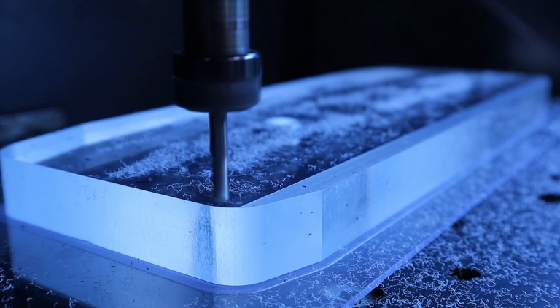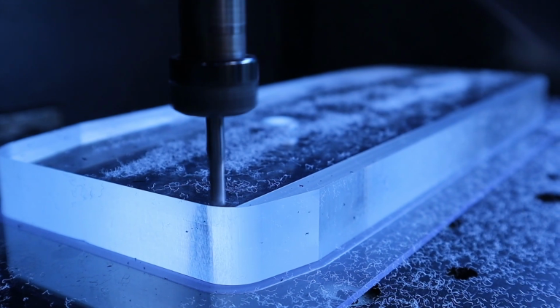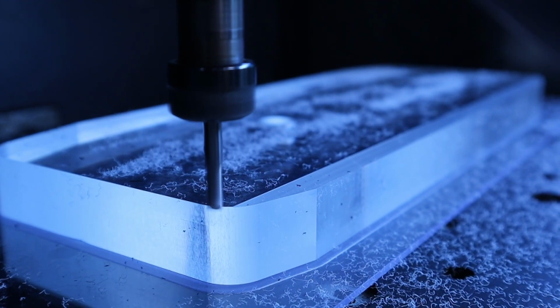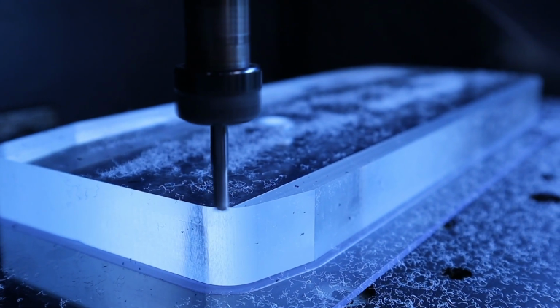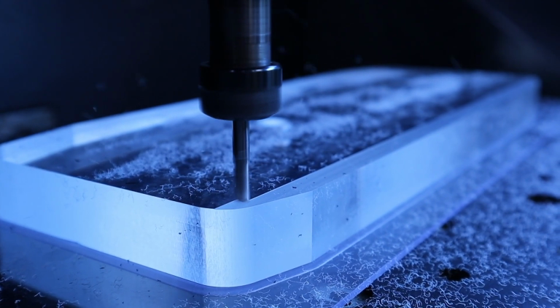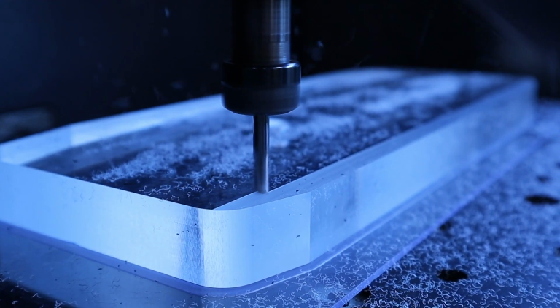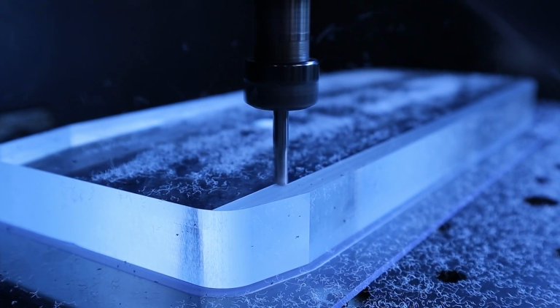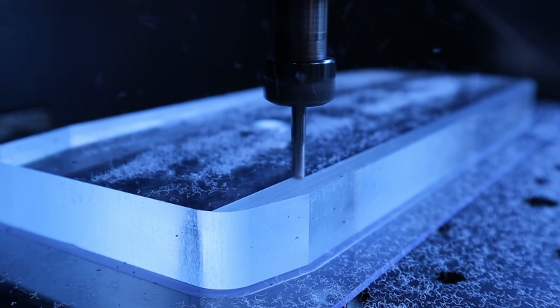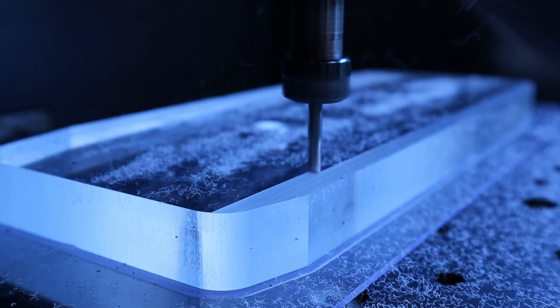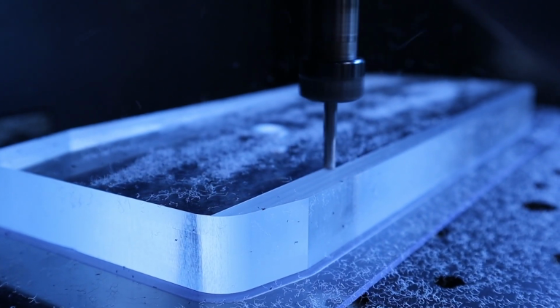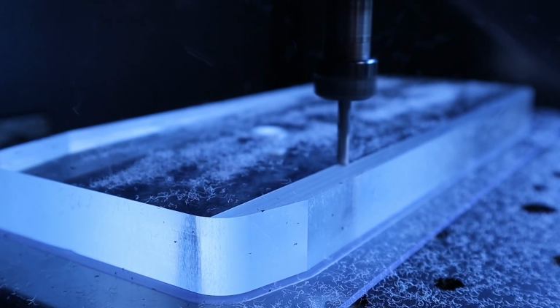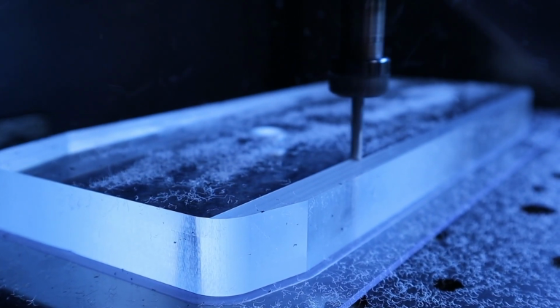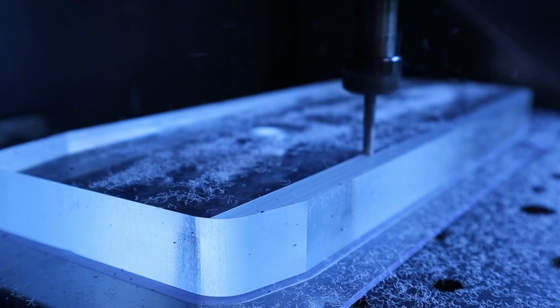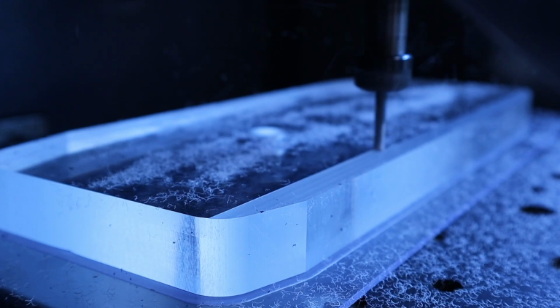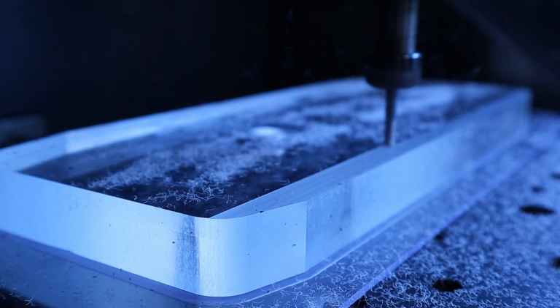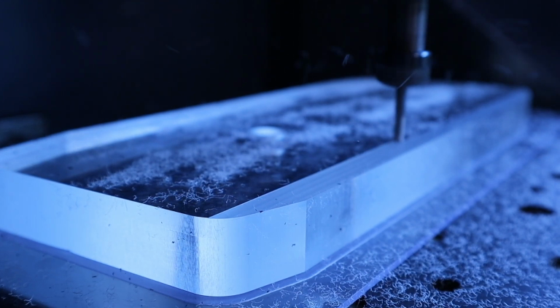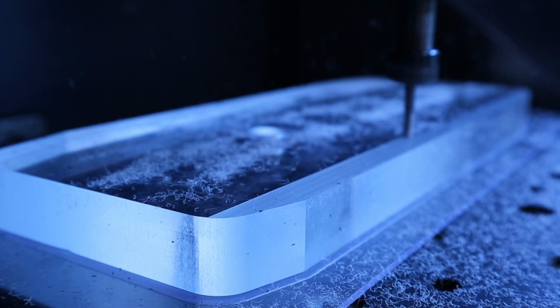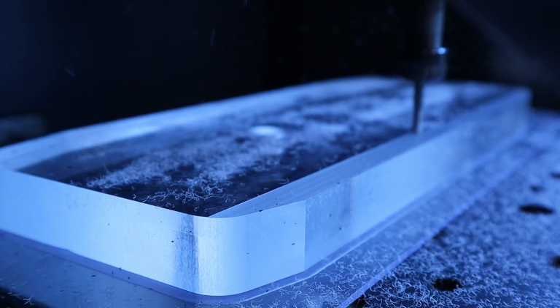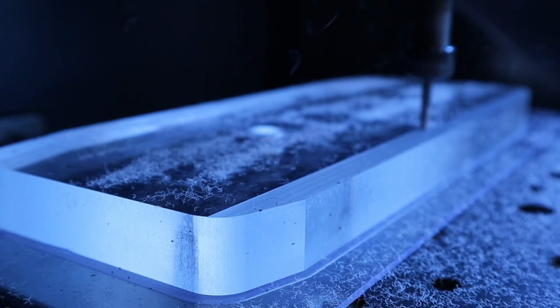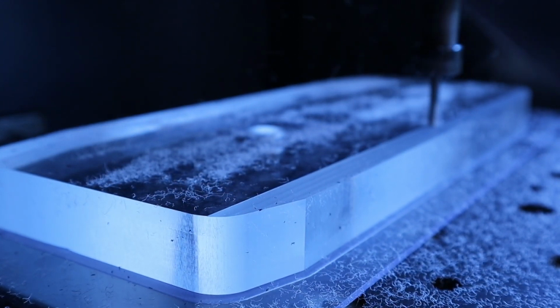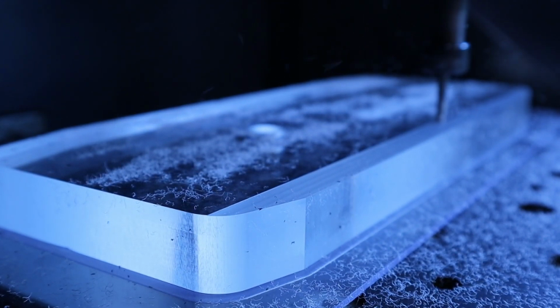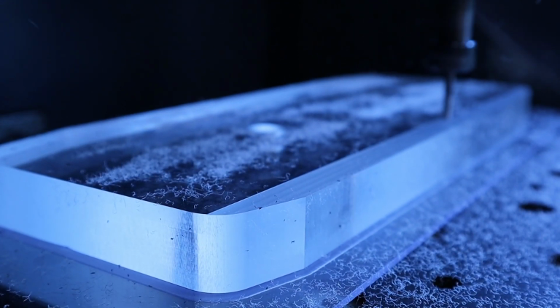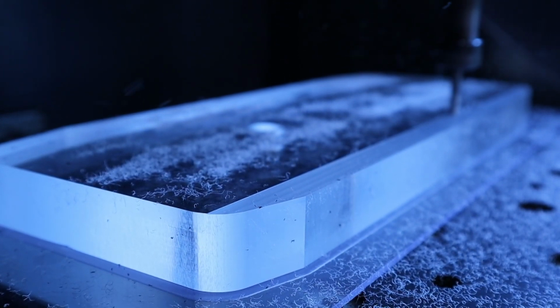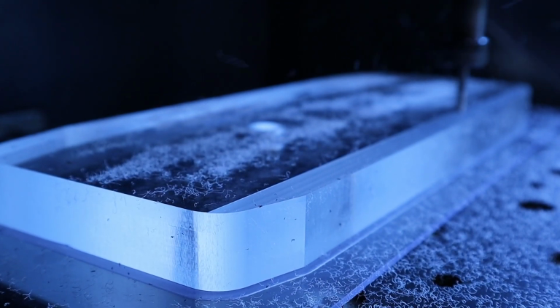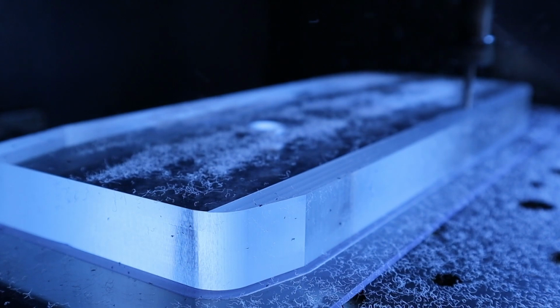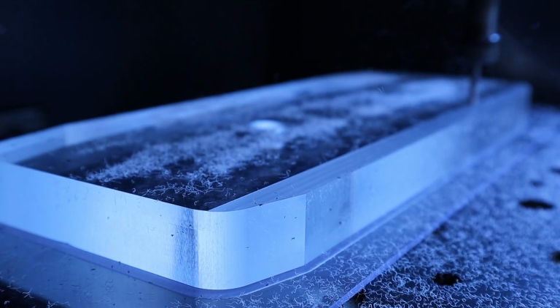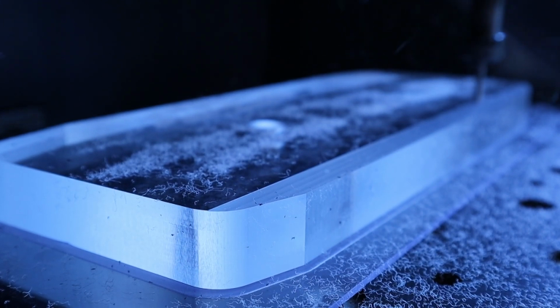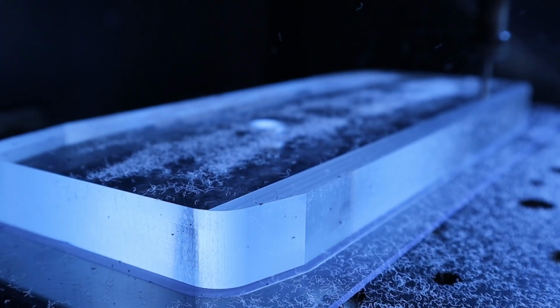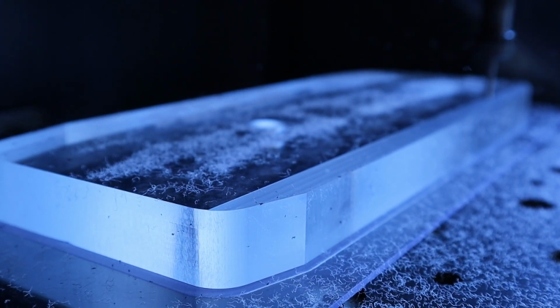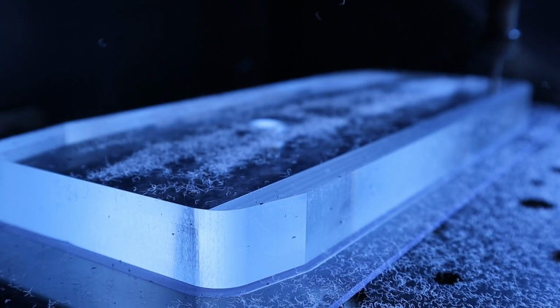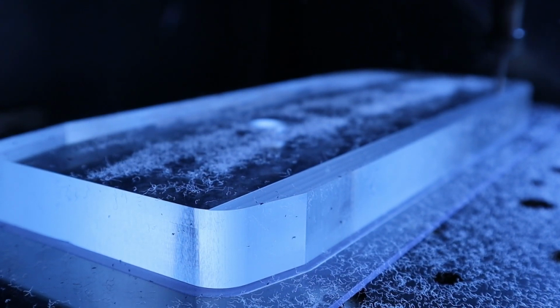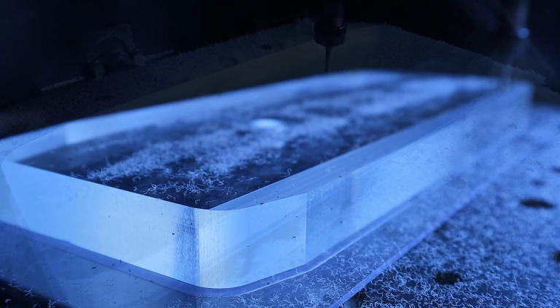To begin with, the machine levels out the top of the material with a 4mm end mill so we have a nice flat surface. The acrylic is cast and is almost never dead flat to begin with, so this is usually the best first step to ensure everything fits the way it should.